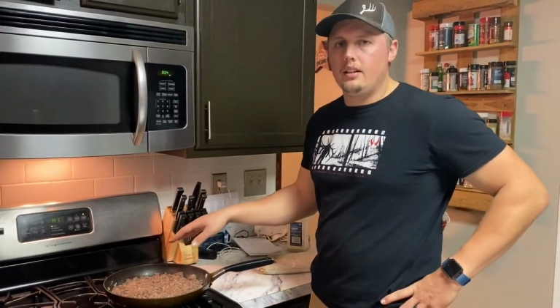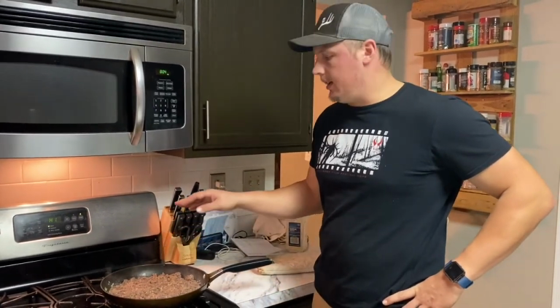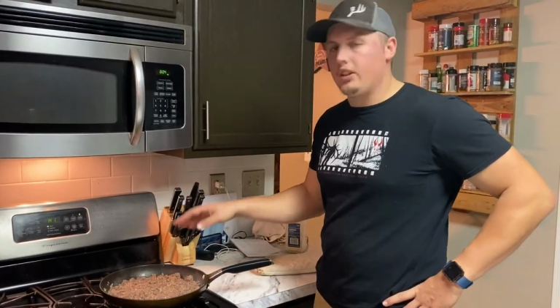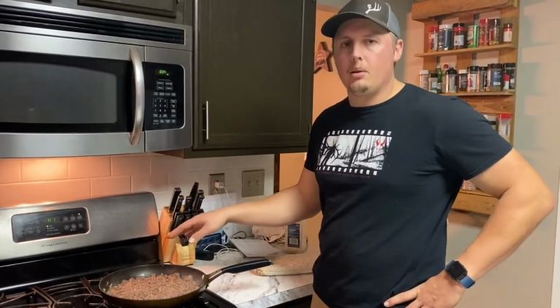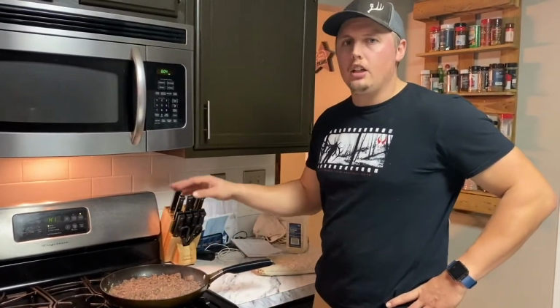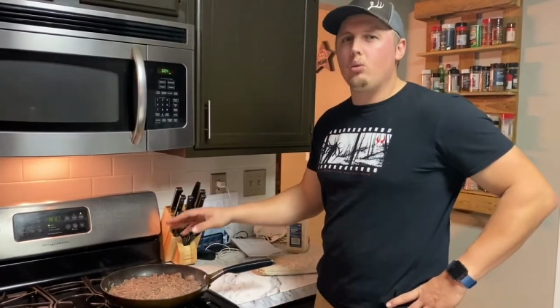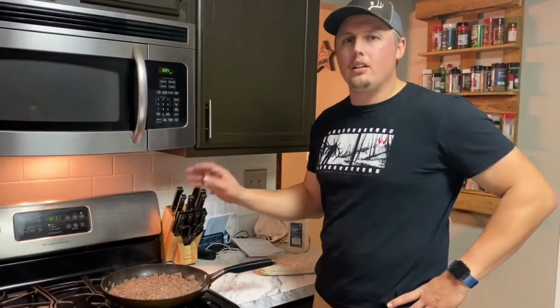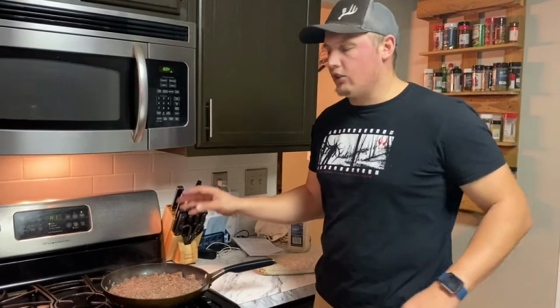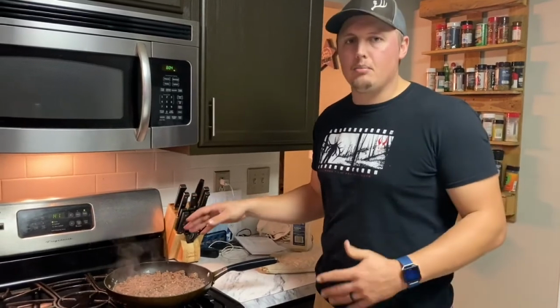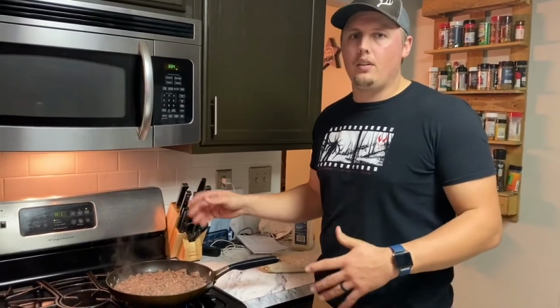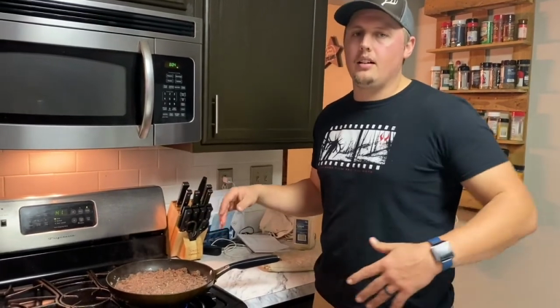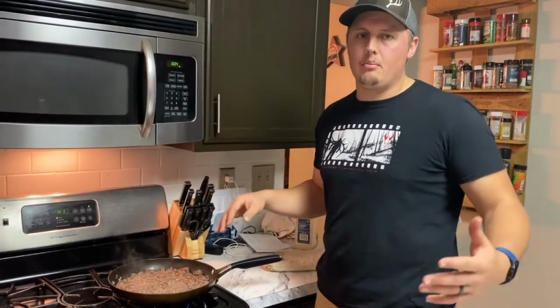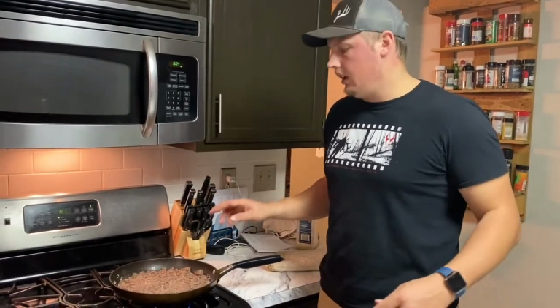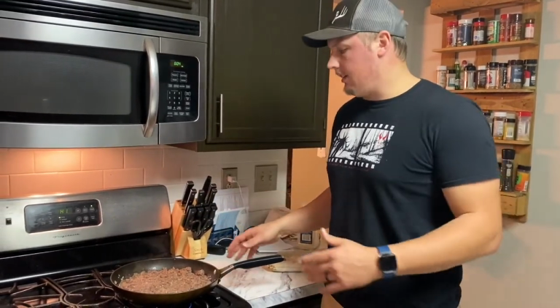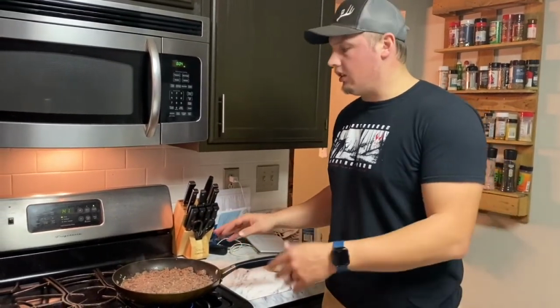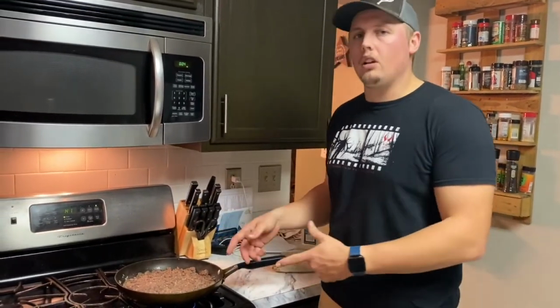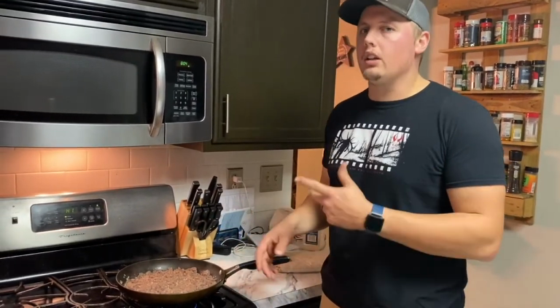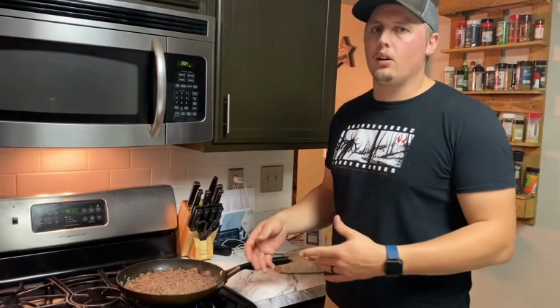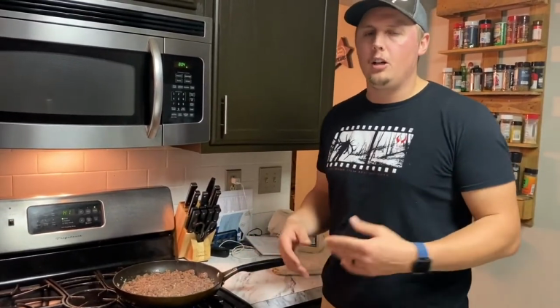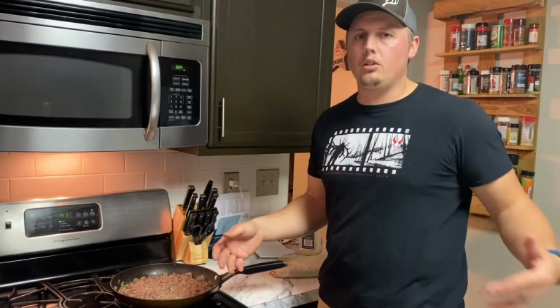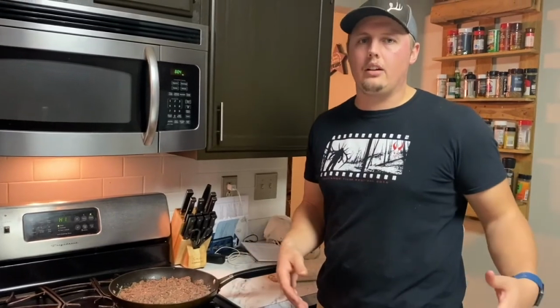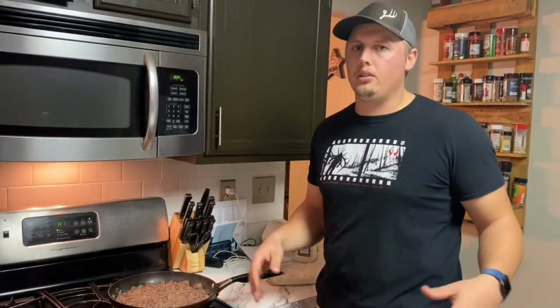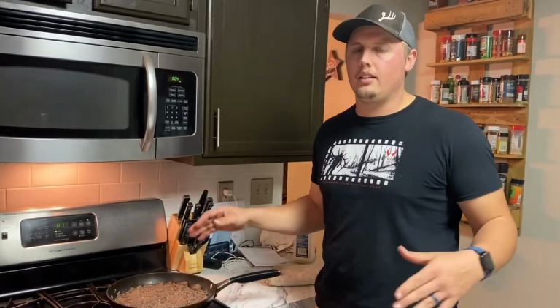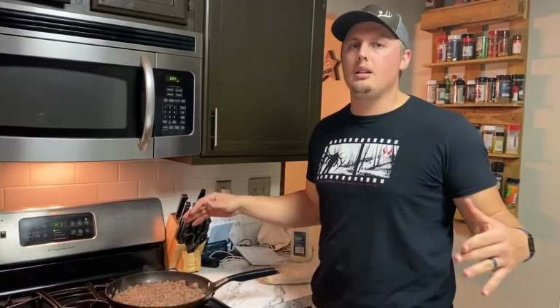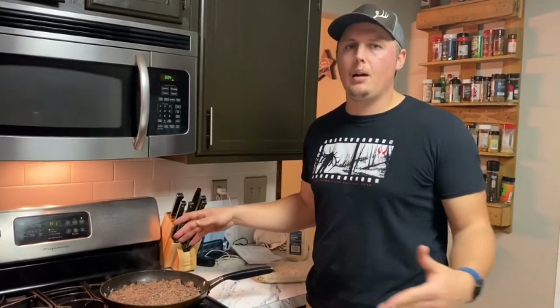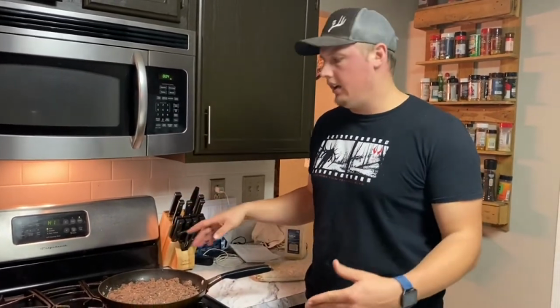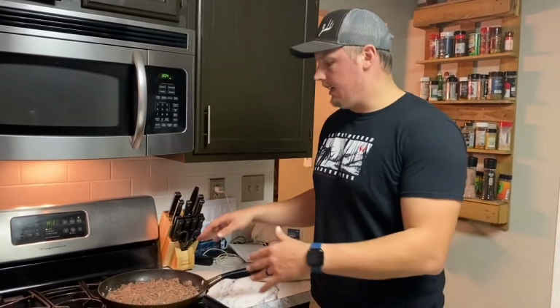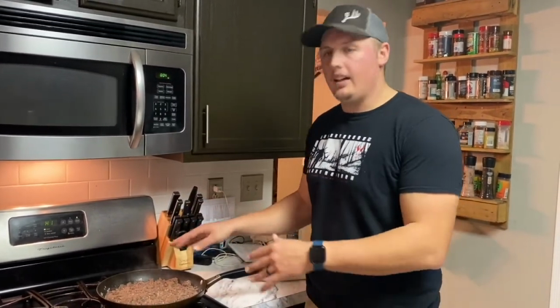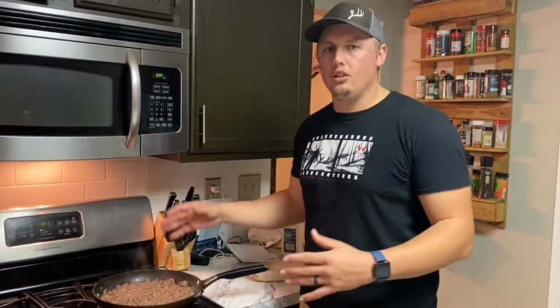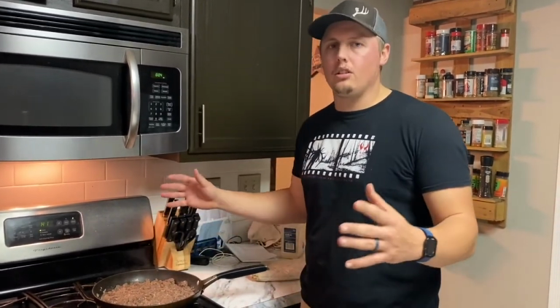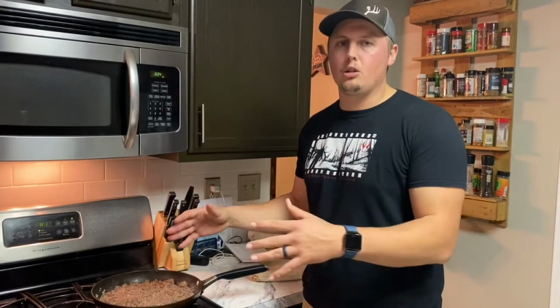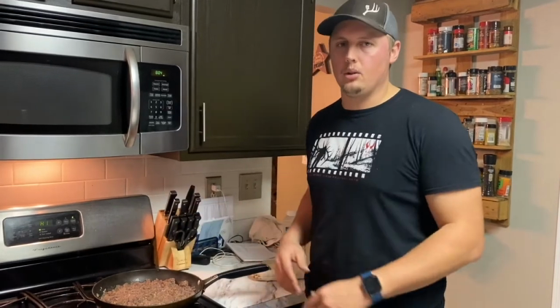Once the meat's done and you've got it good and browned, you don't necessarily need to drain it because it's venison, not beef. Turn it to low or turn it off, since it's going into a salad anyway — it doesn't need to be piping hot. Just let the juice soak back into it.